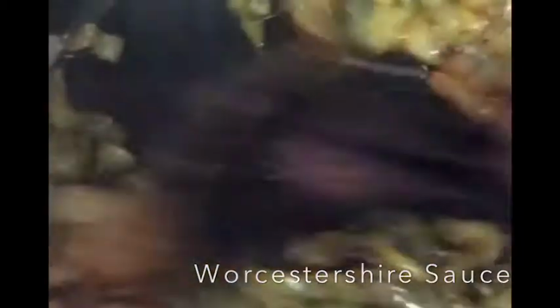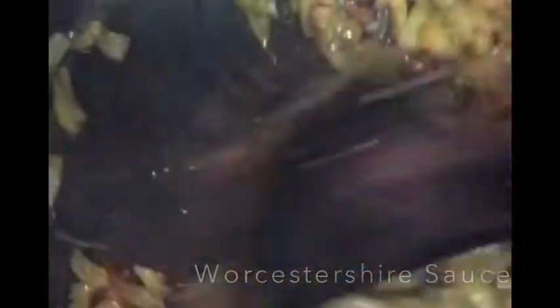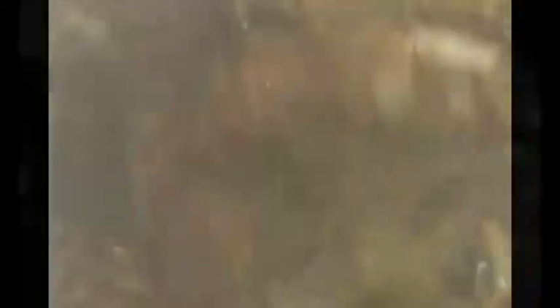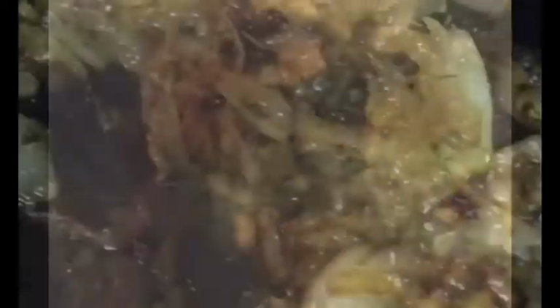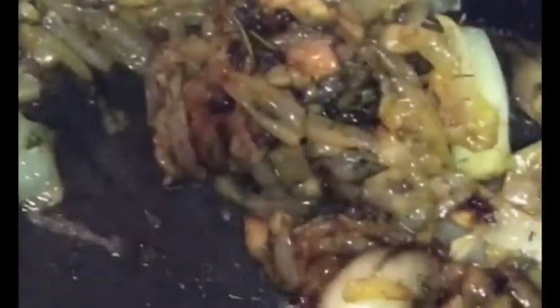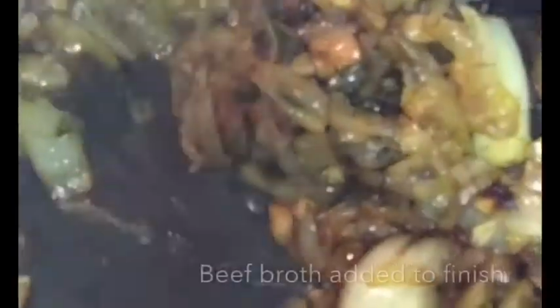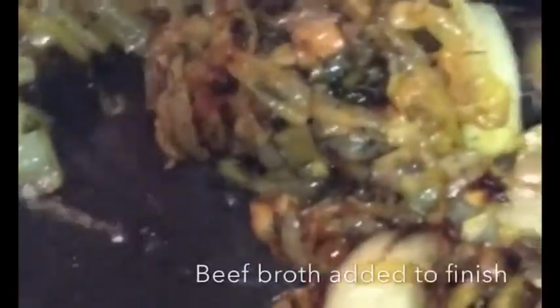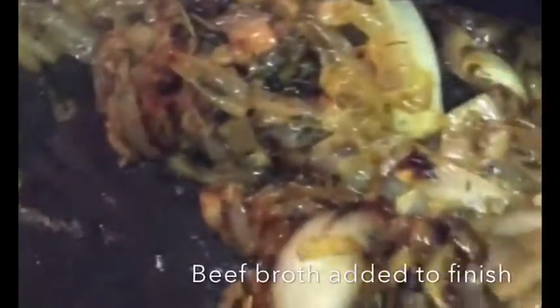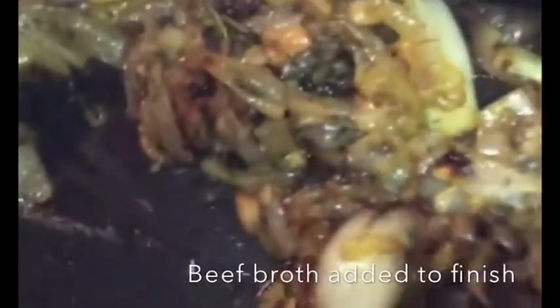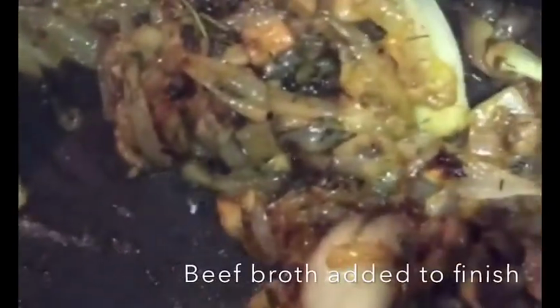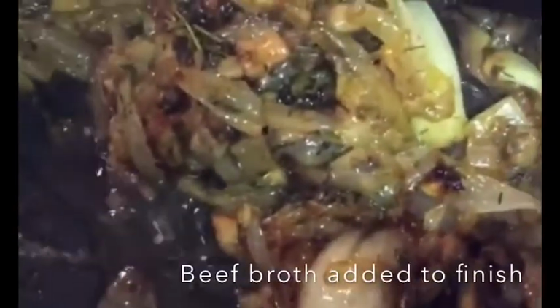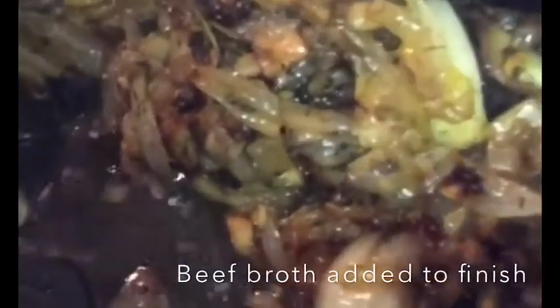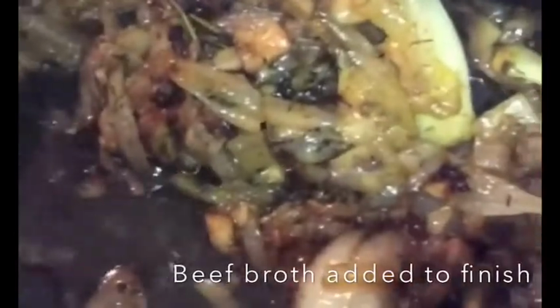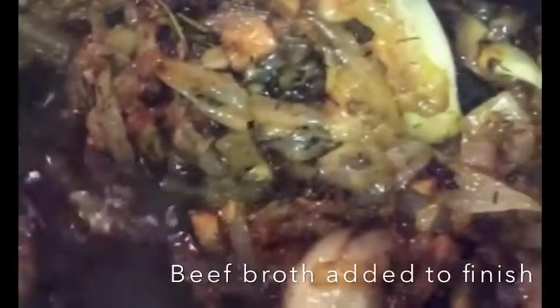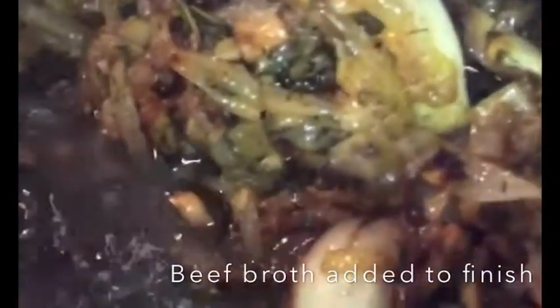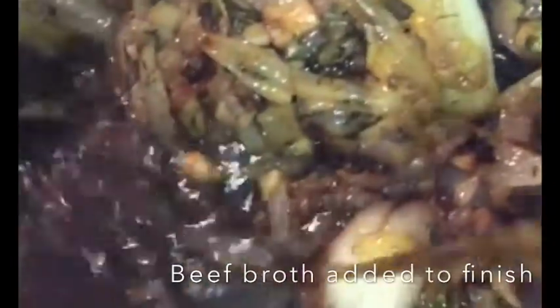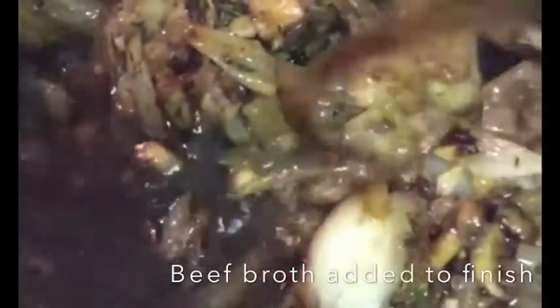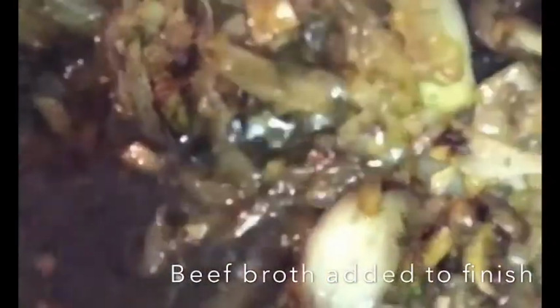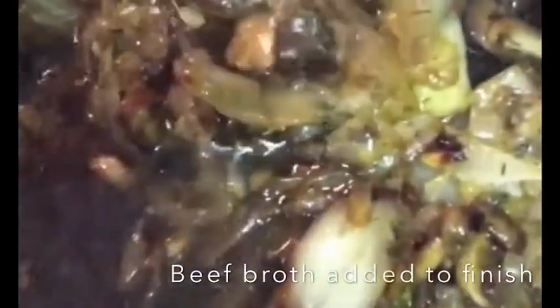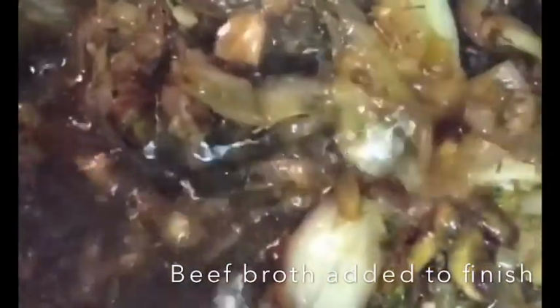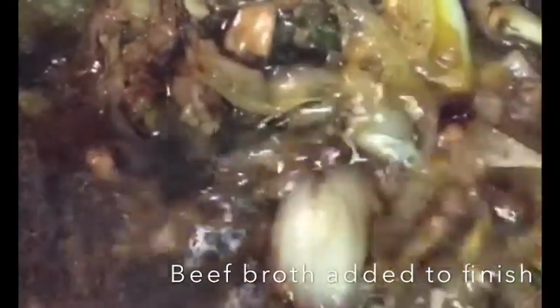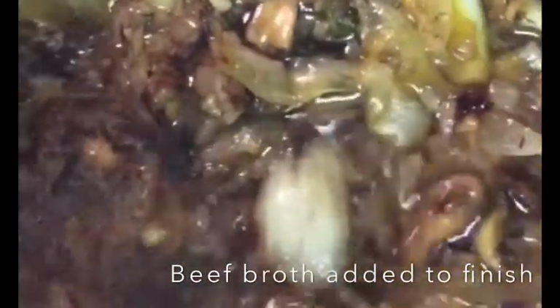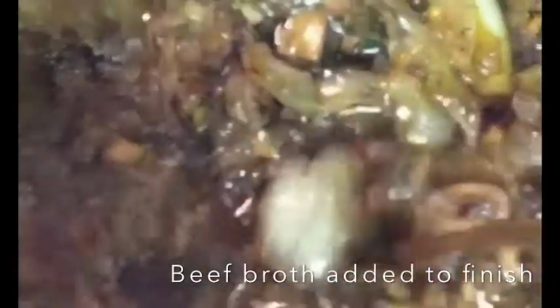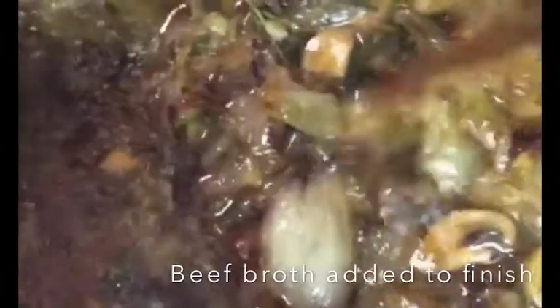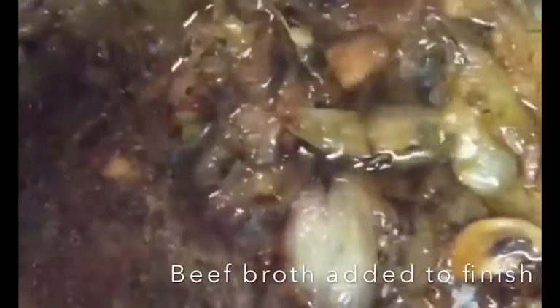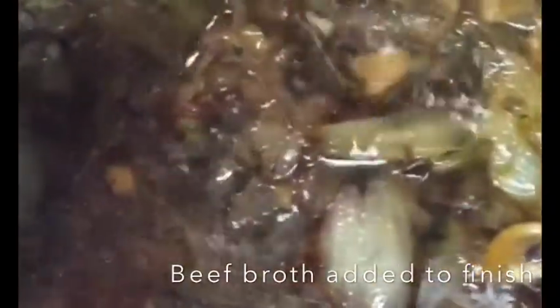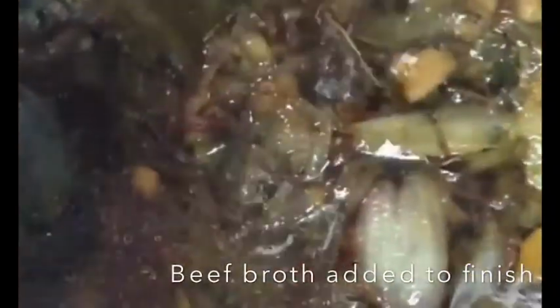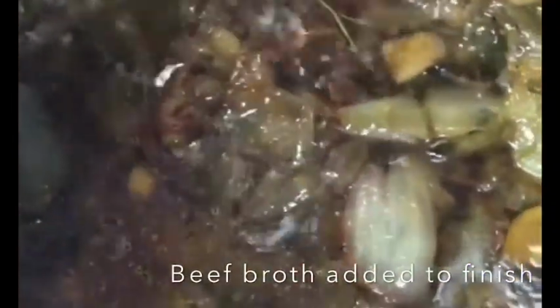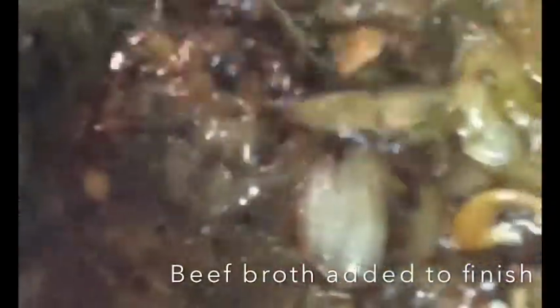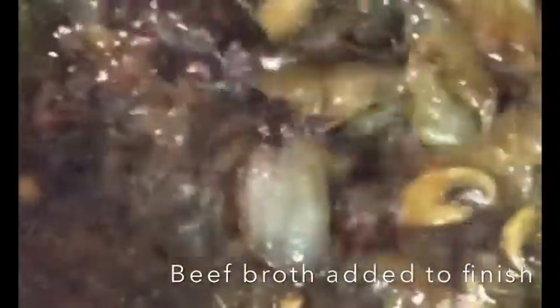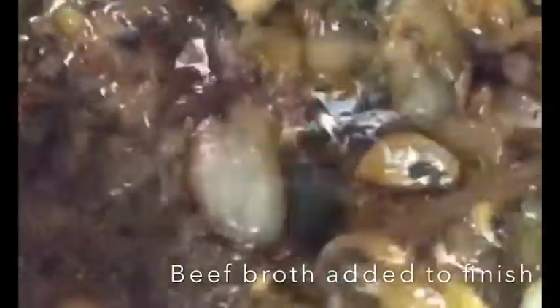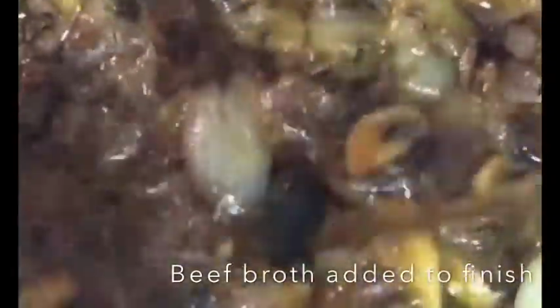Here we go guys. There is our stock — here comes our soup, here comes our French onion soup.